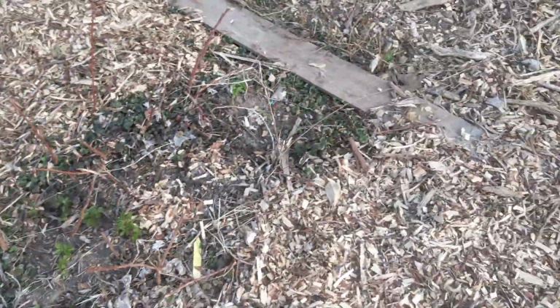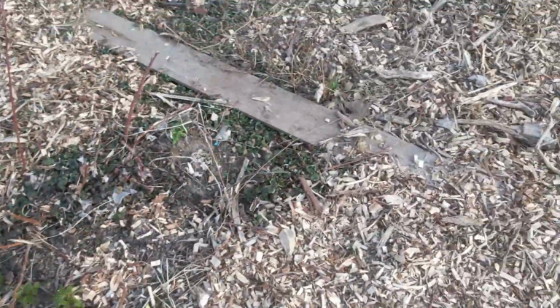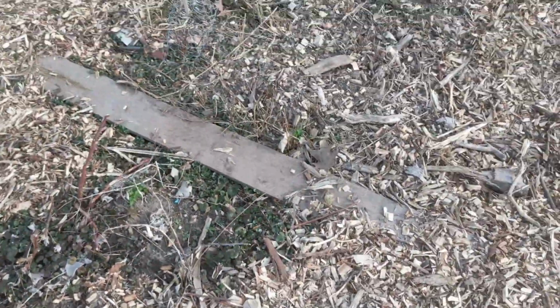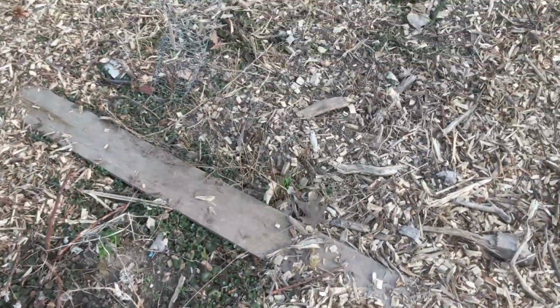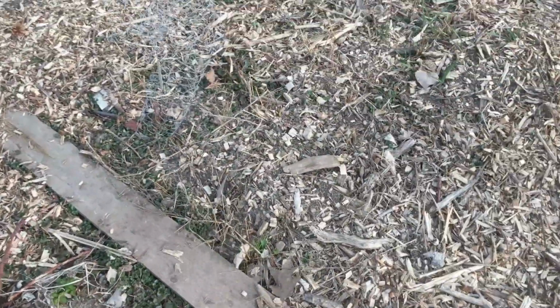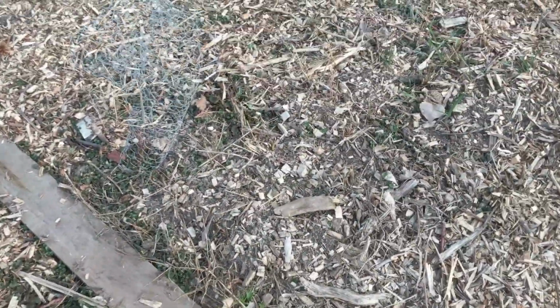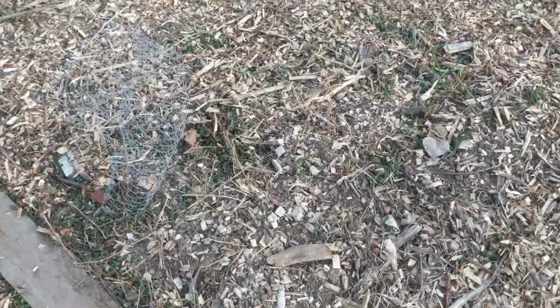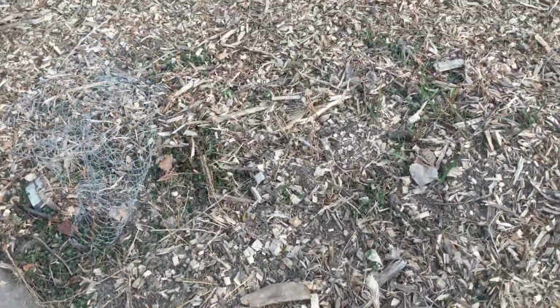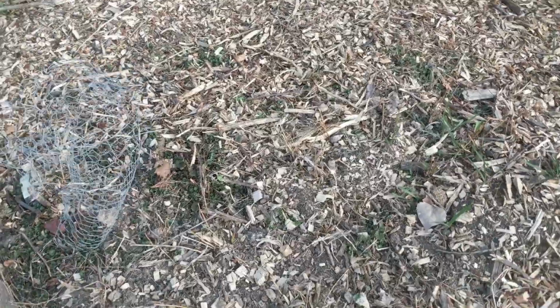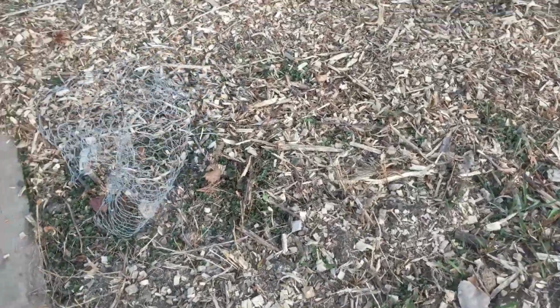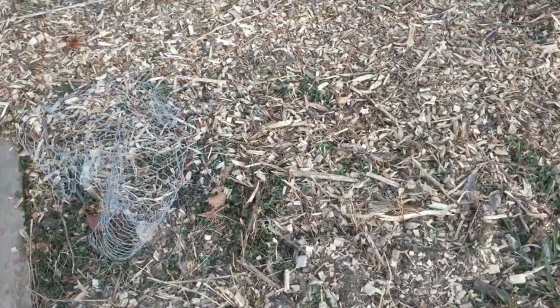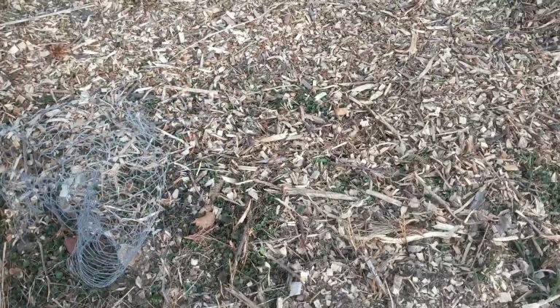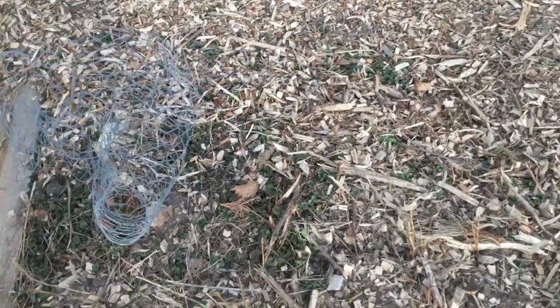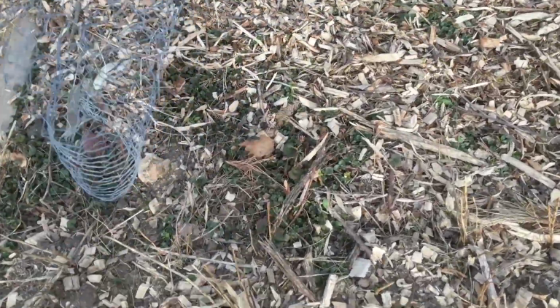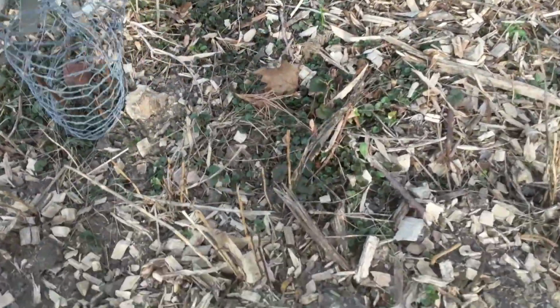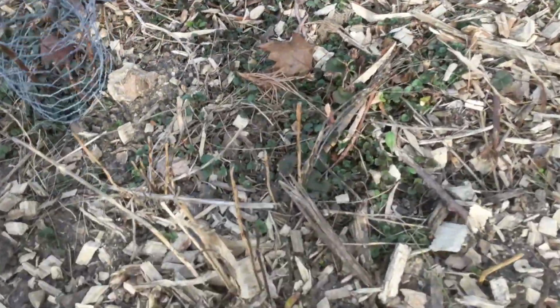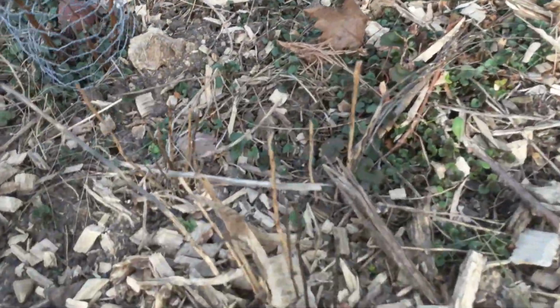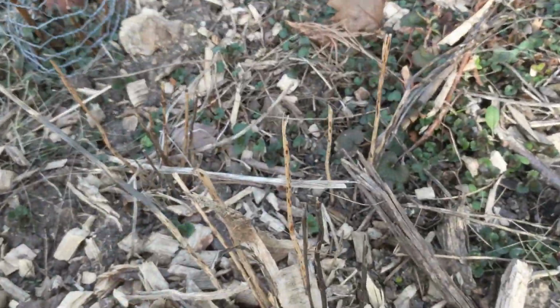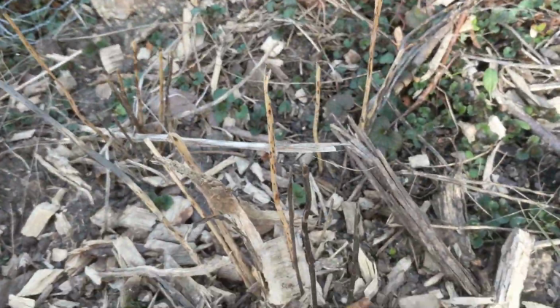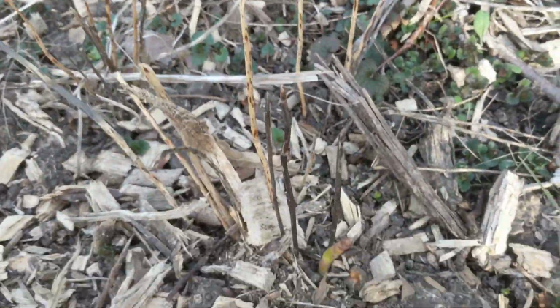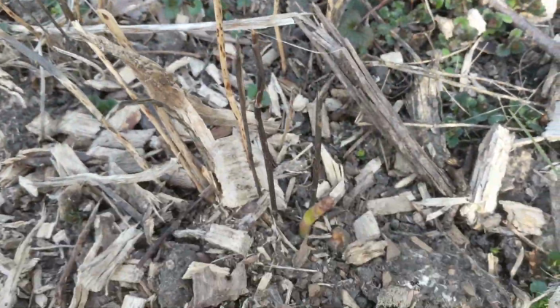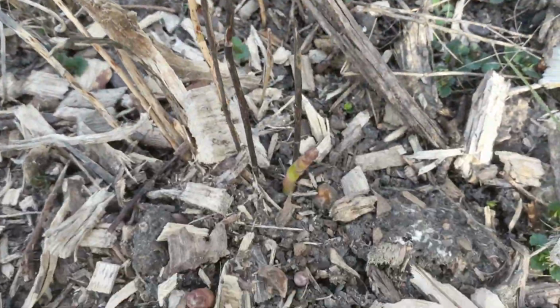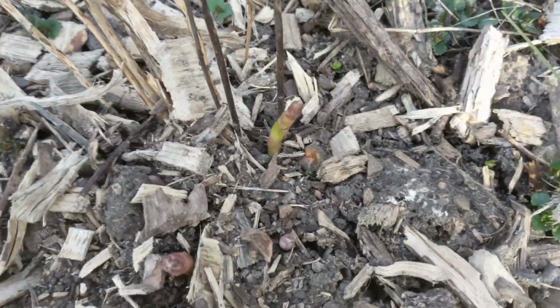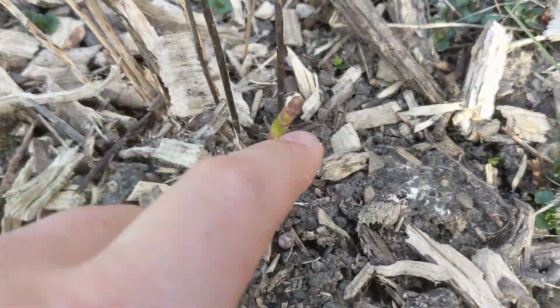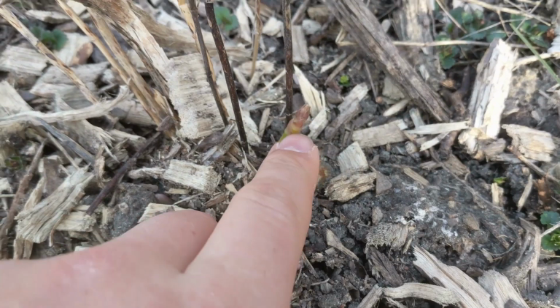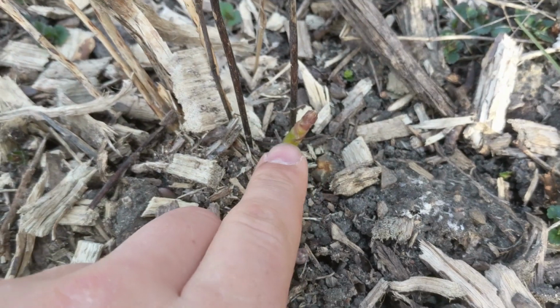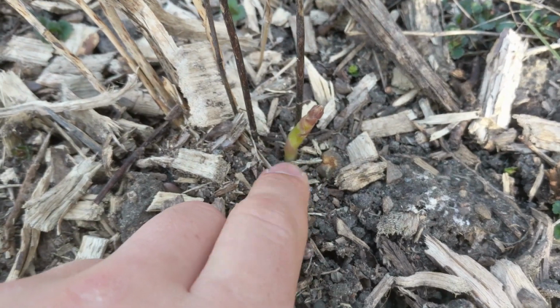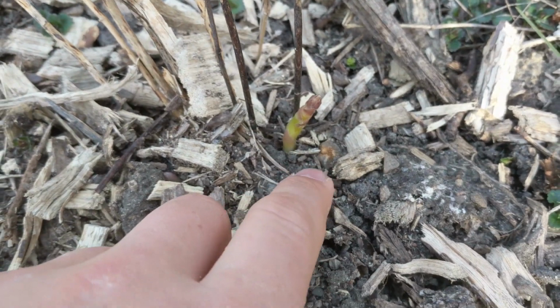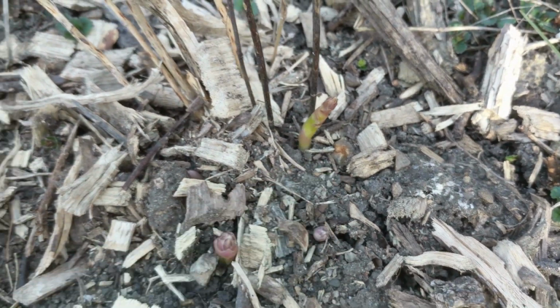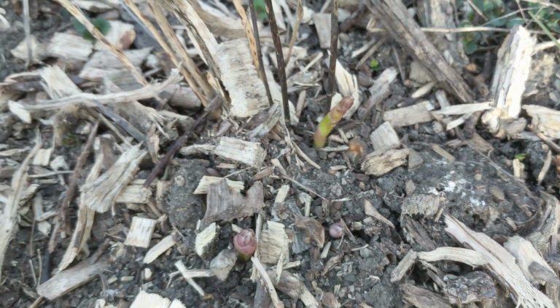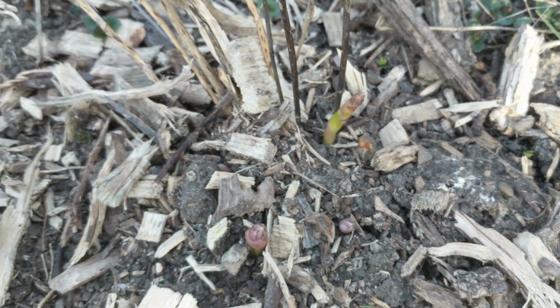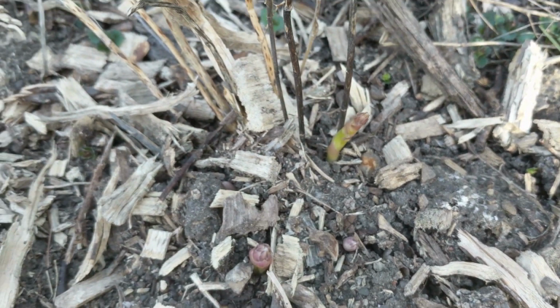We should have quite a bit of raspberries this year. And the exciting thing I was going to show you is the asparagus is just starting to peek up — here's a new asparagus stalk.